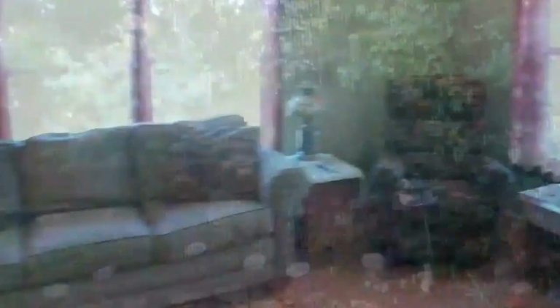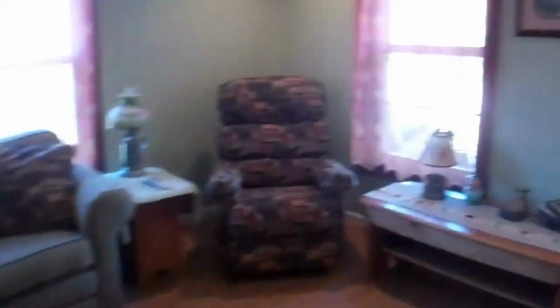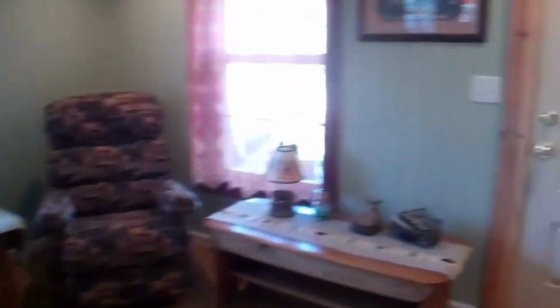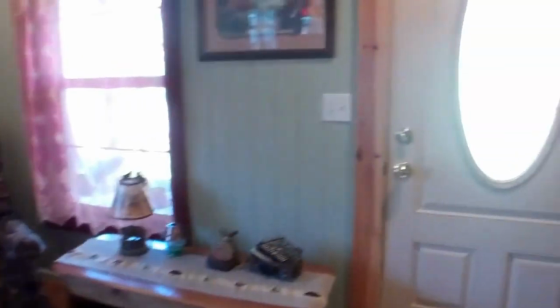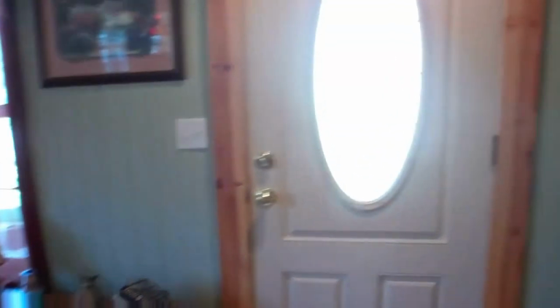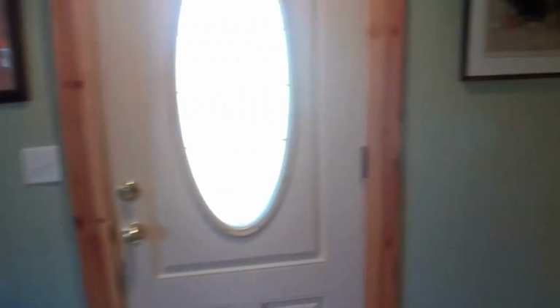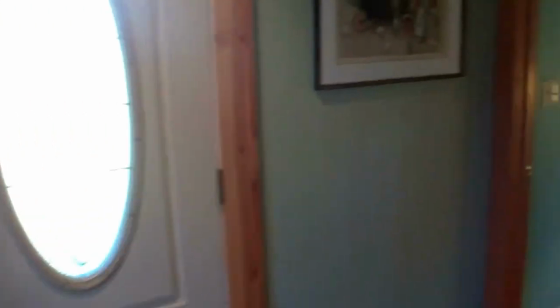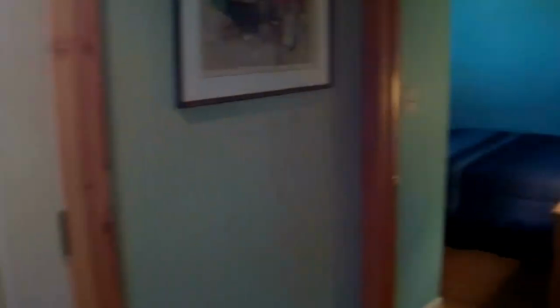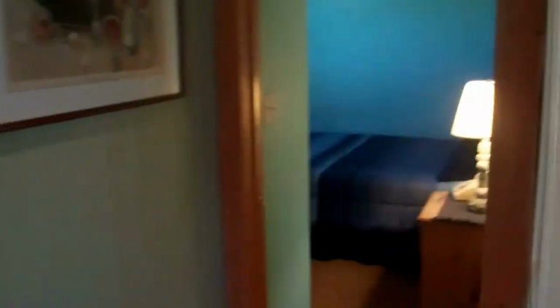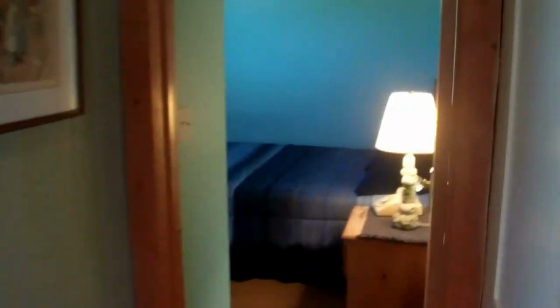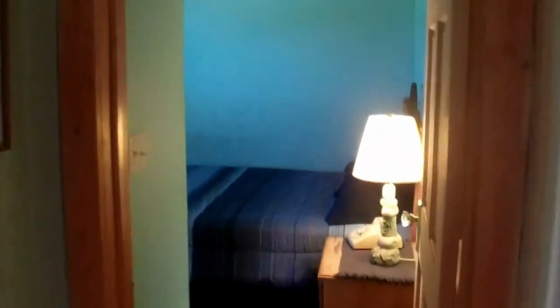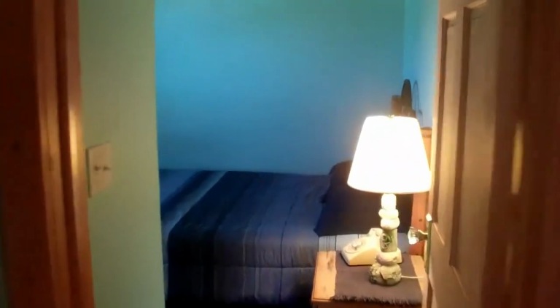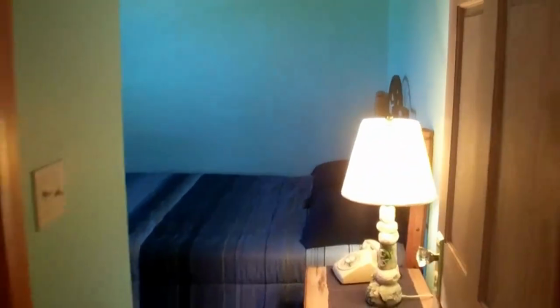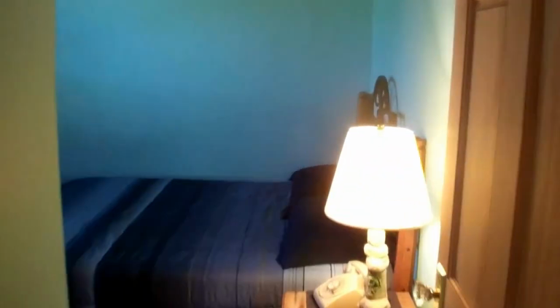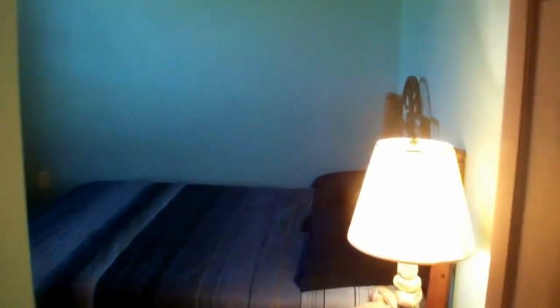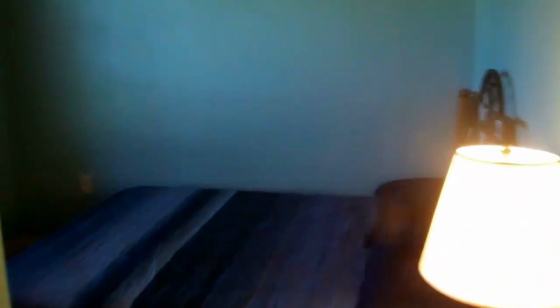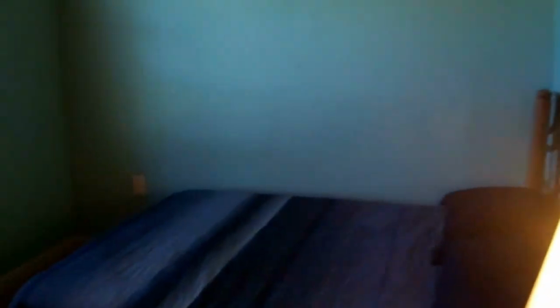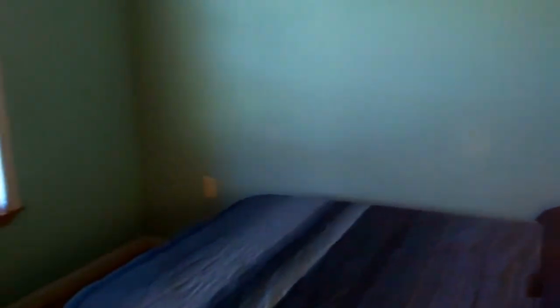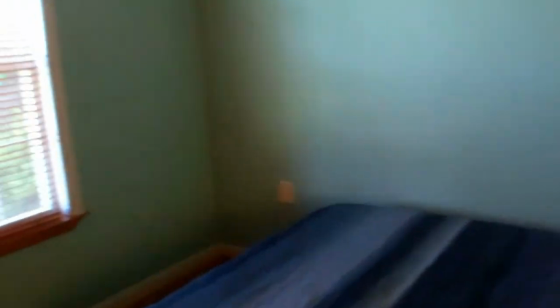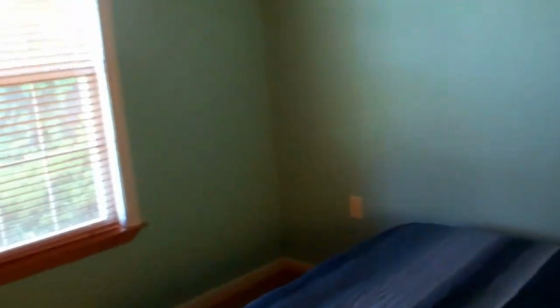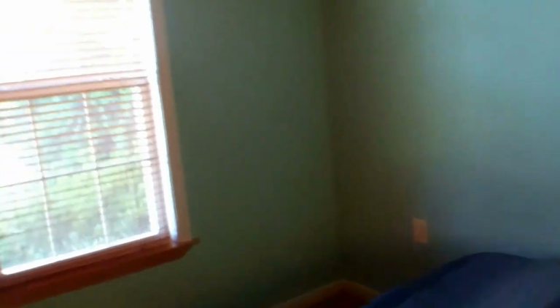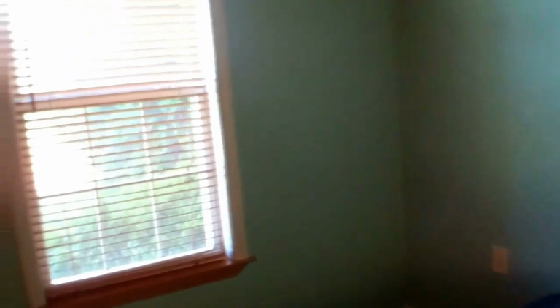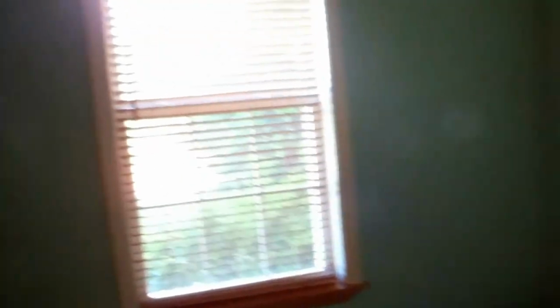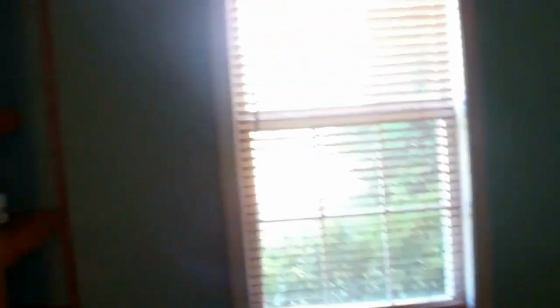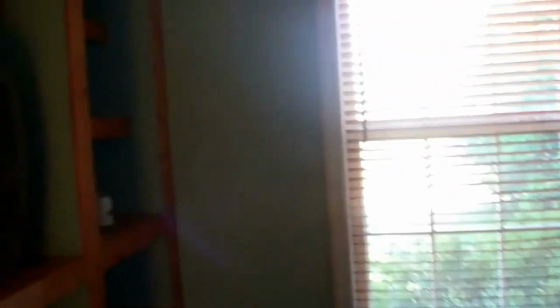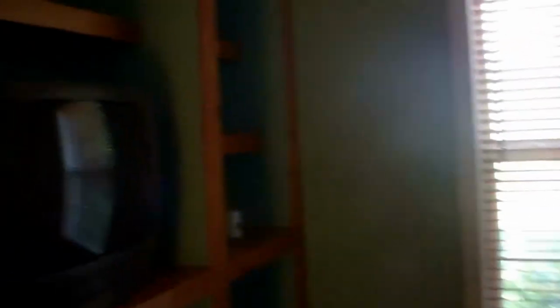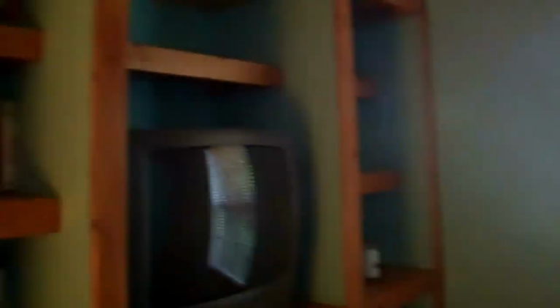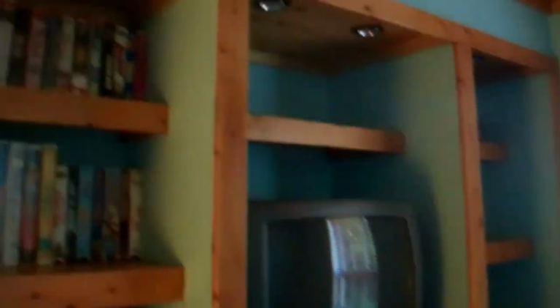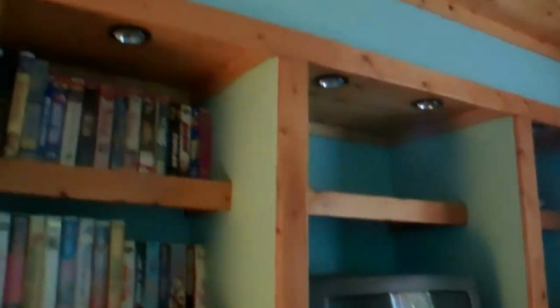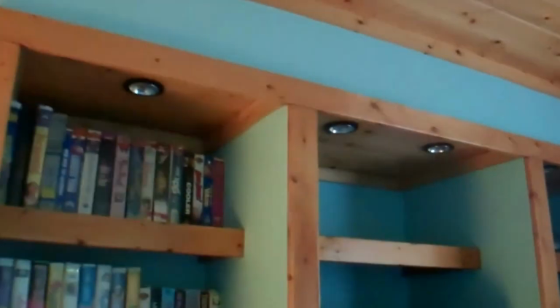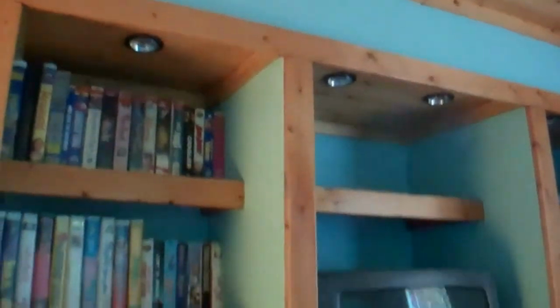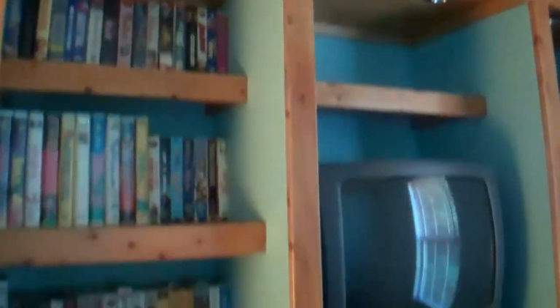Go into the third bedroom. It's got built-in bookcases. Isn't that pretty?